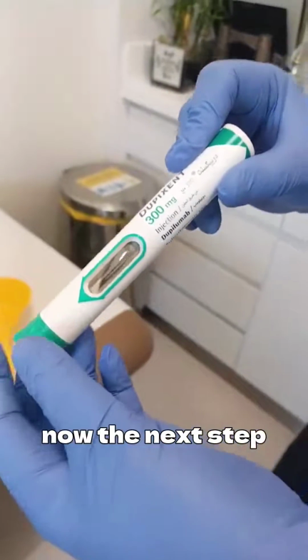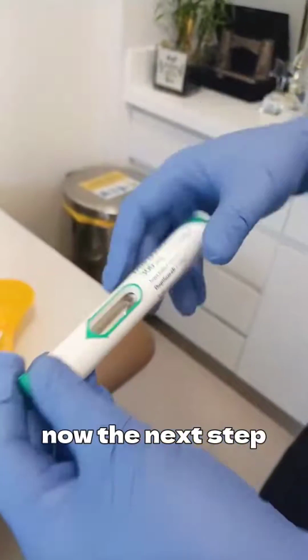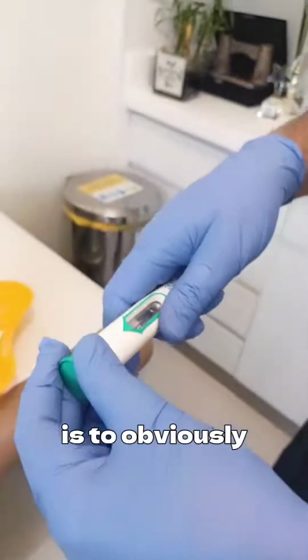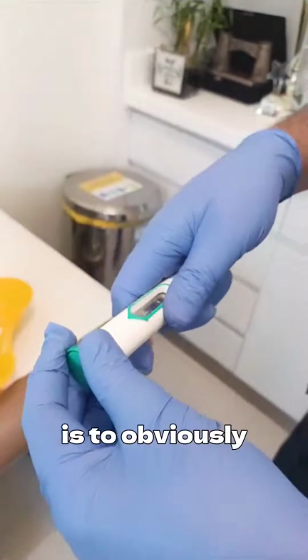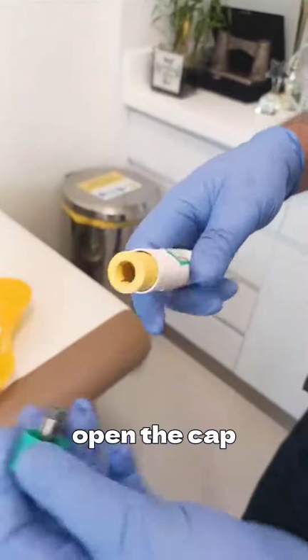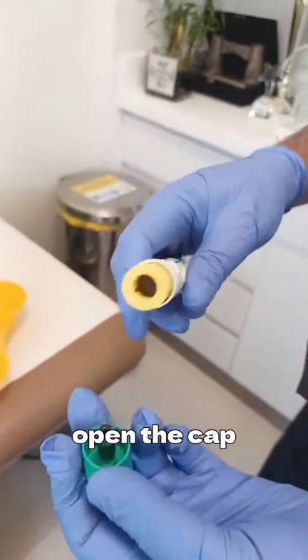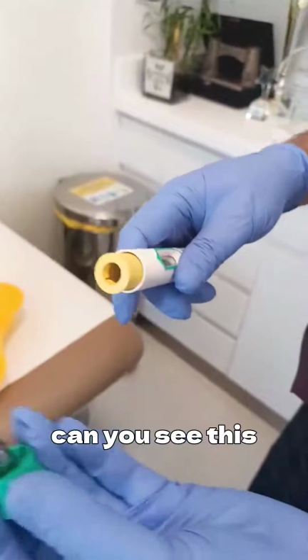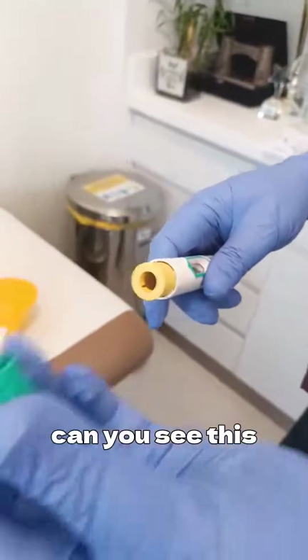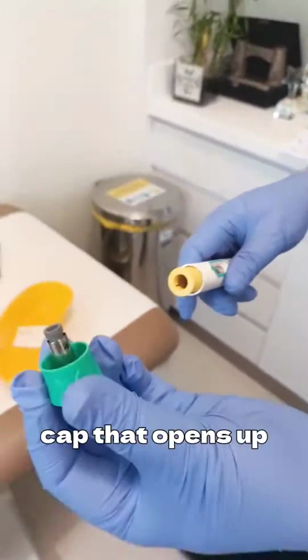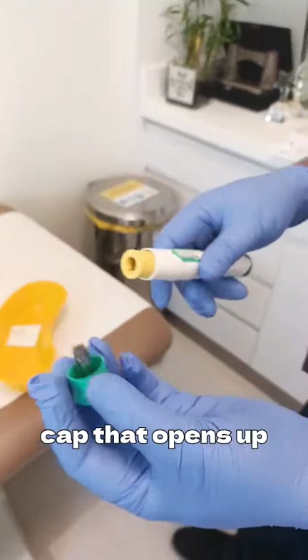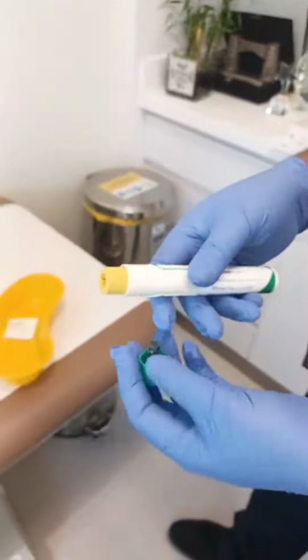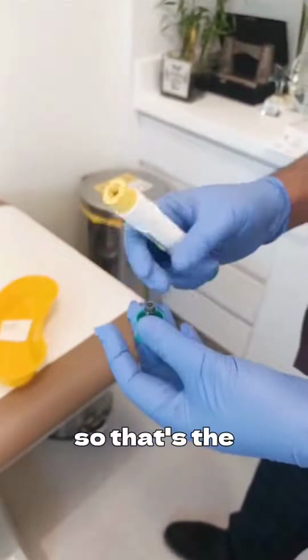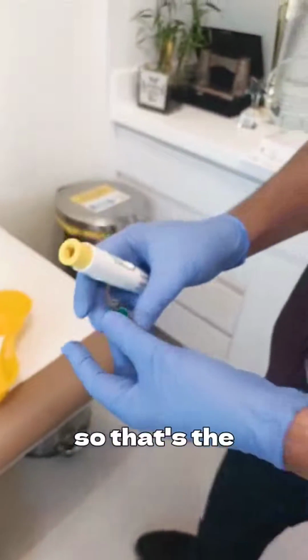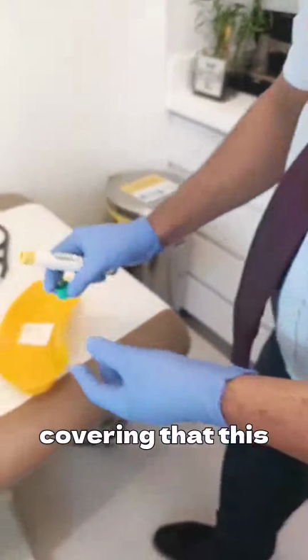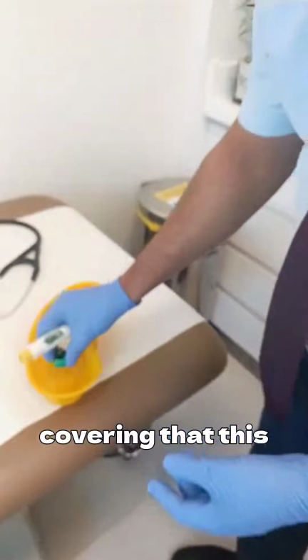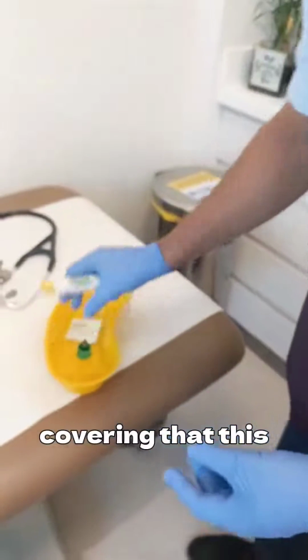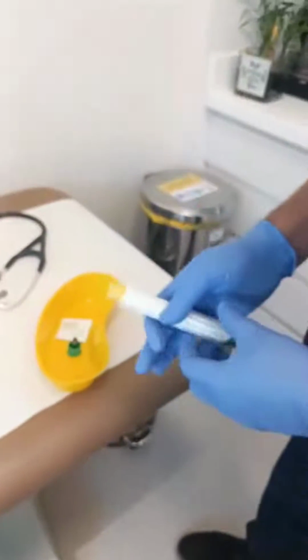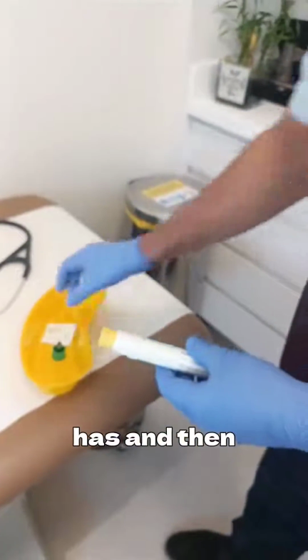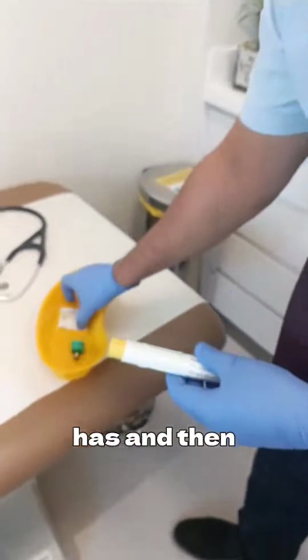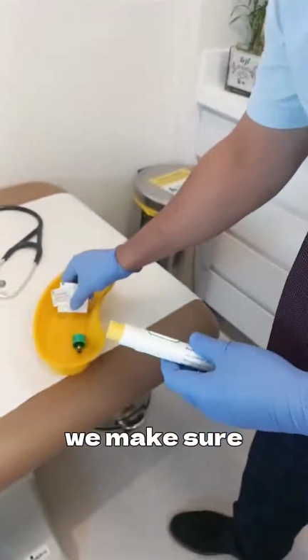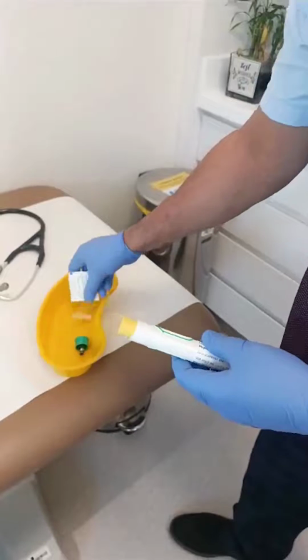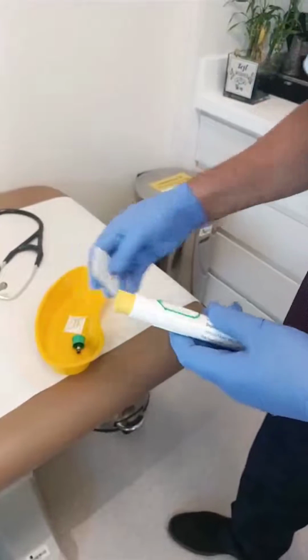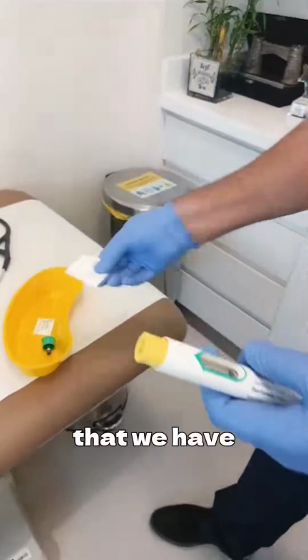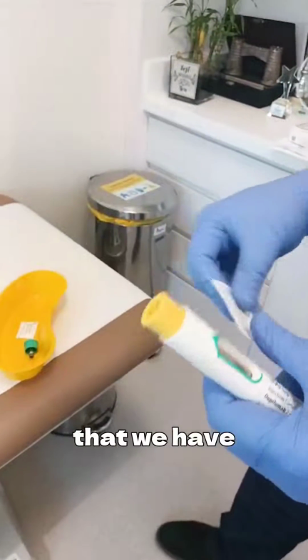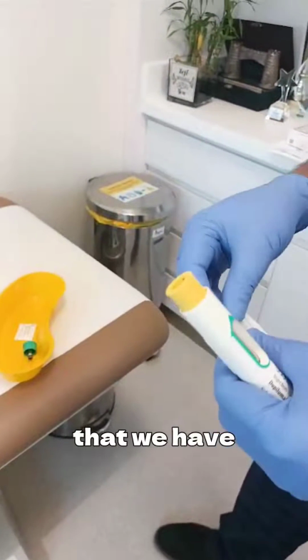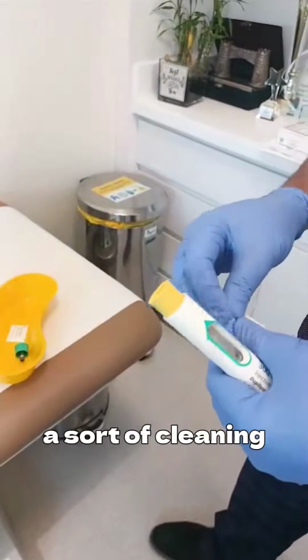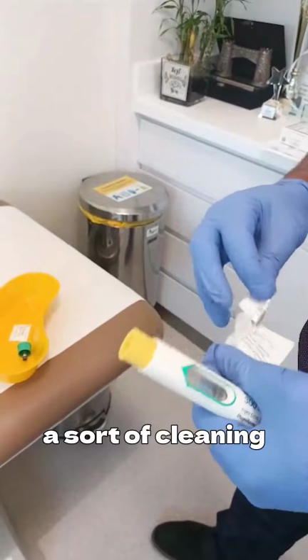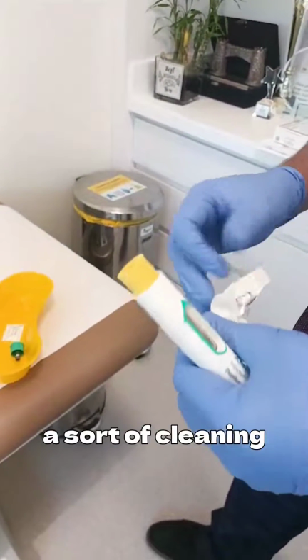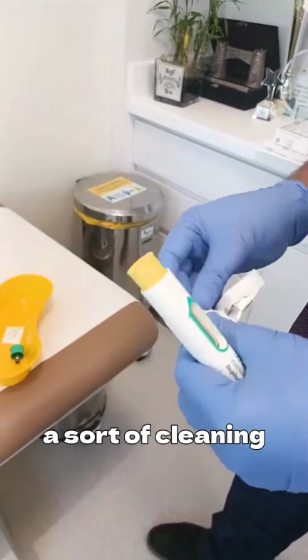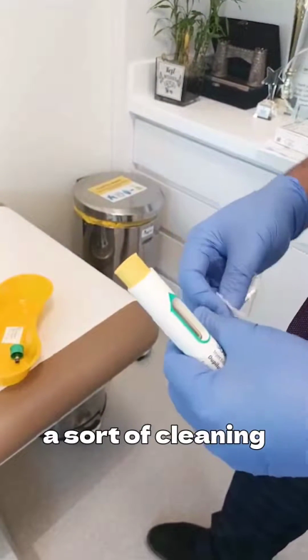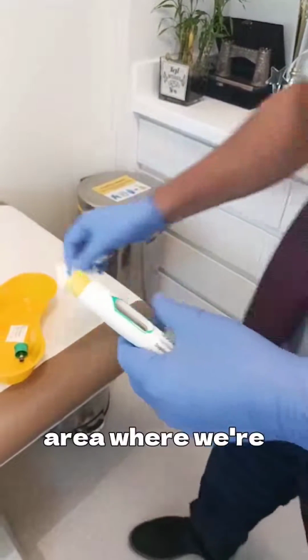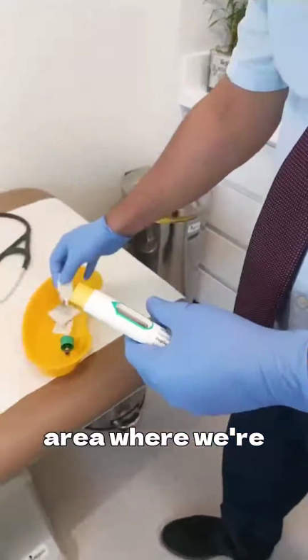The next step is to obviously open the cap. Can you see this cap that opens up? That's the covering that this has. Then we make sure that we have a clean area where we're going to give the injection.